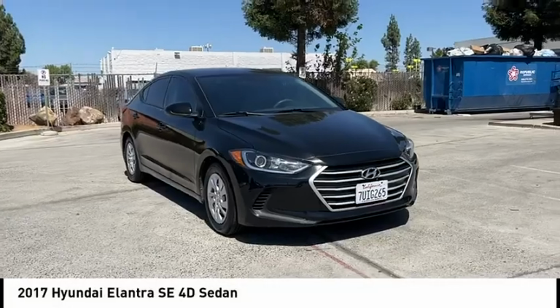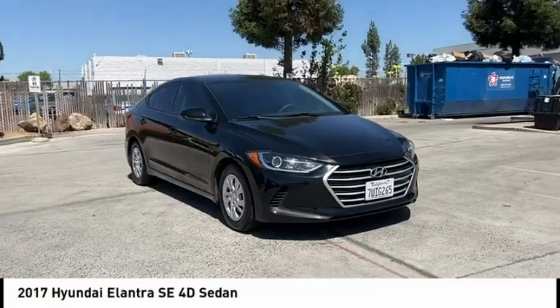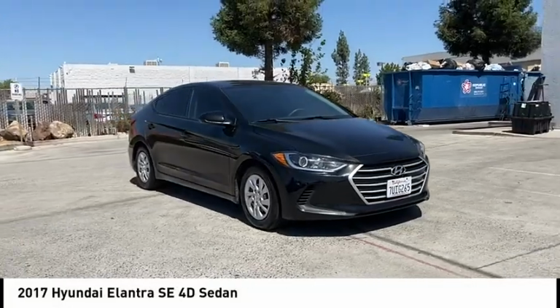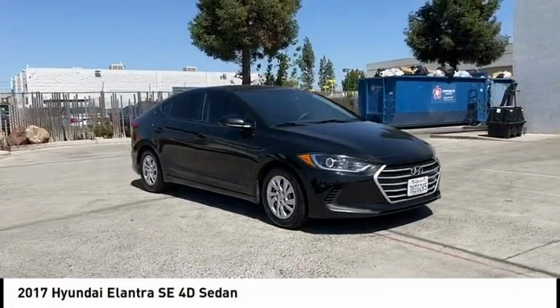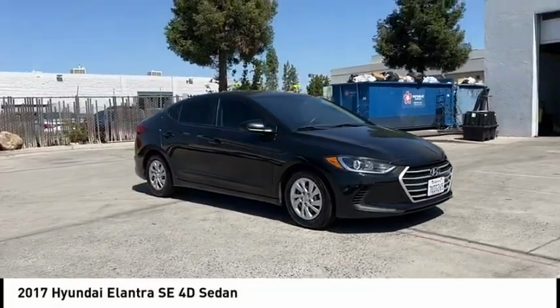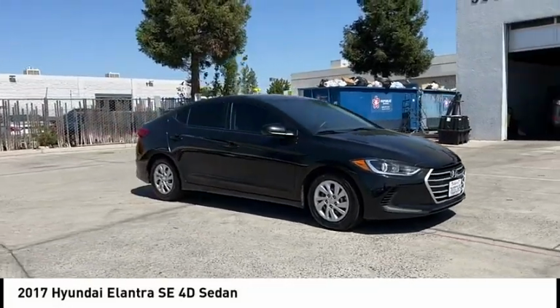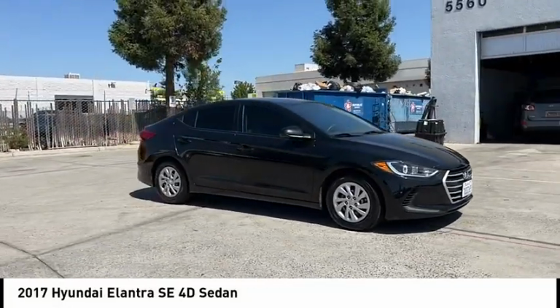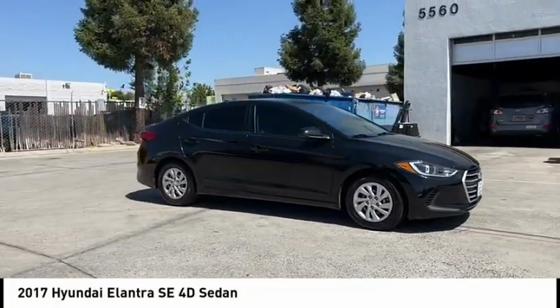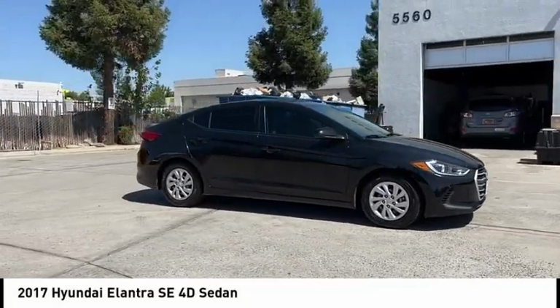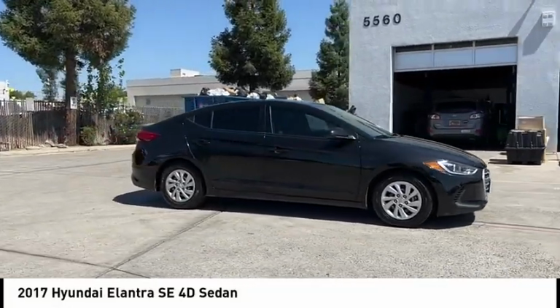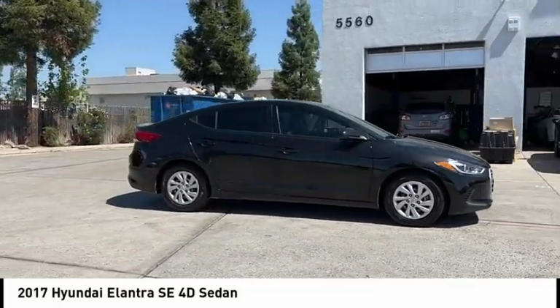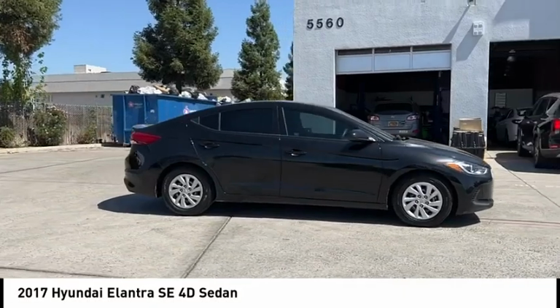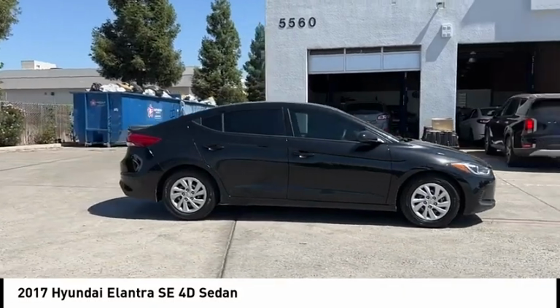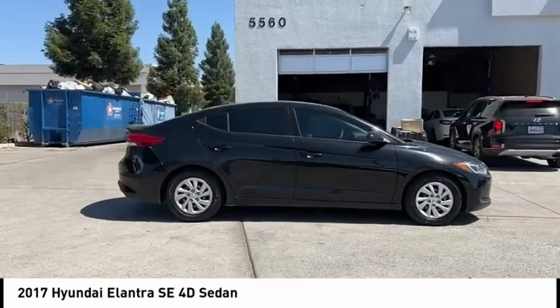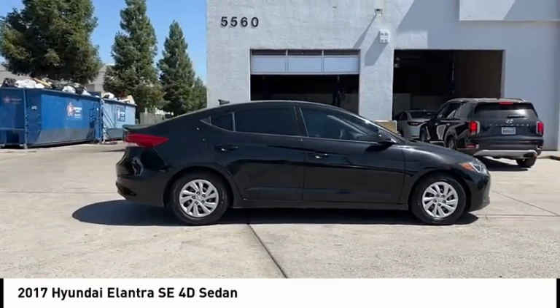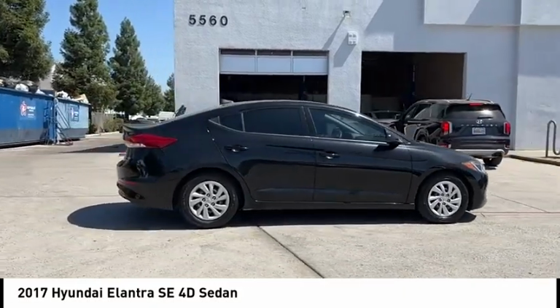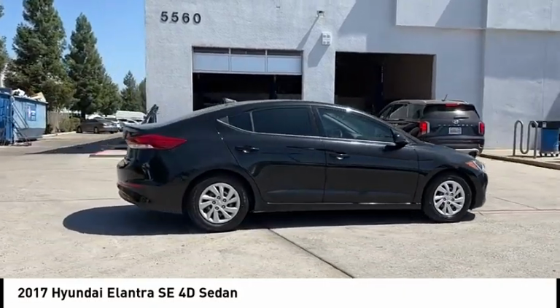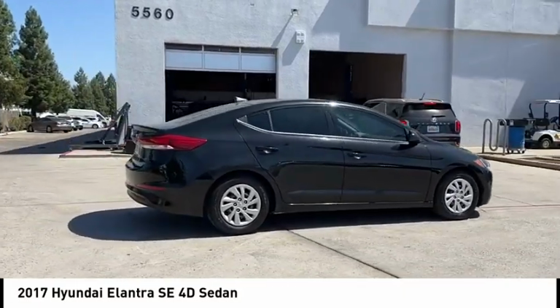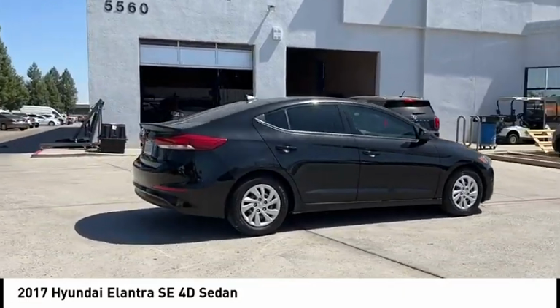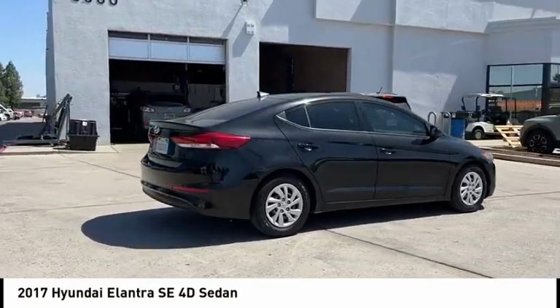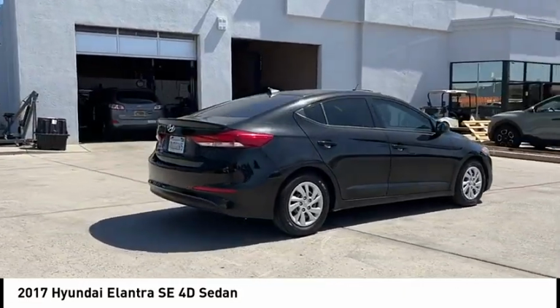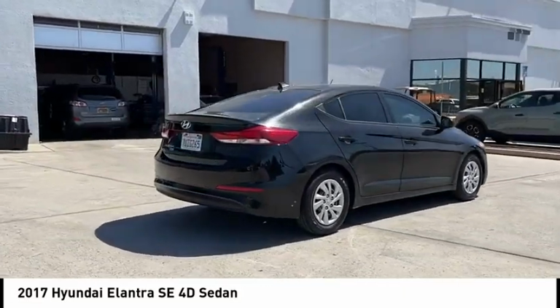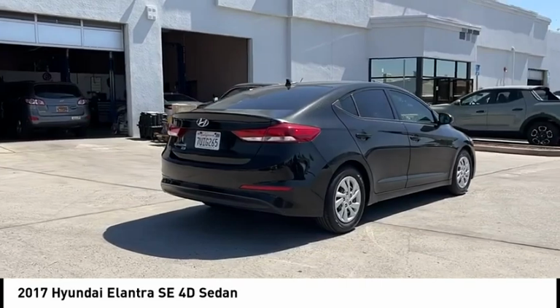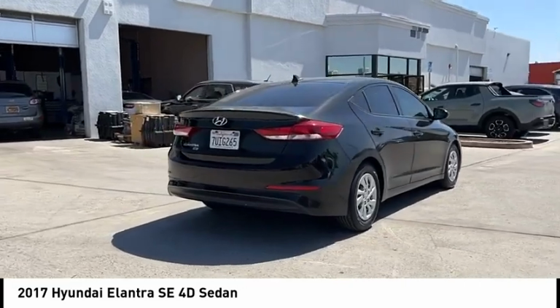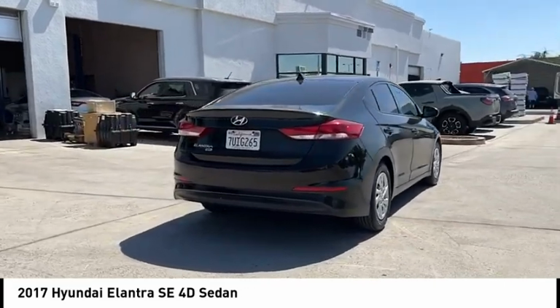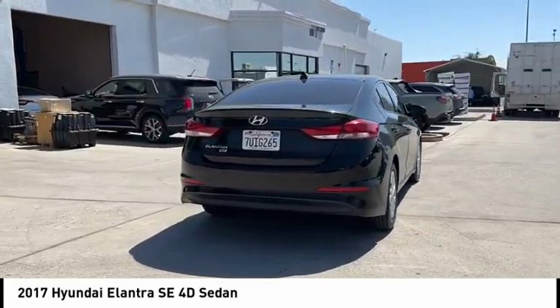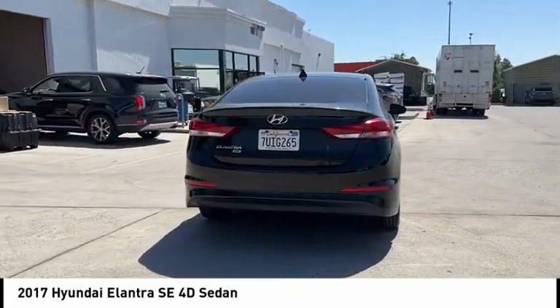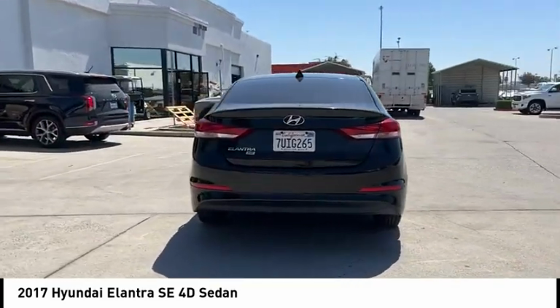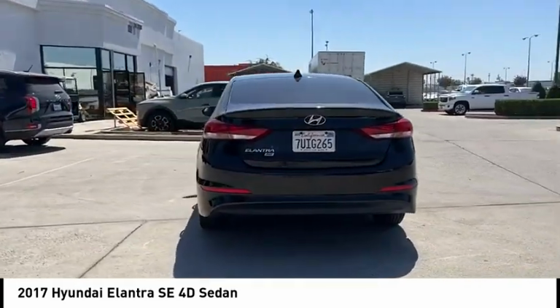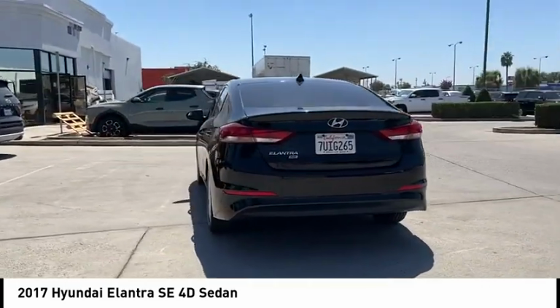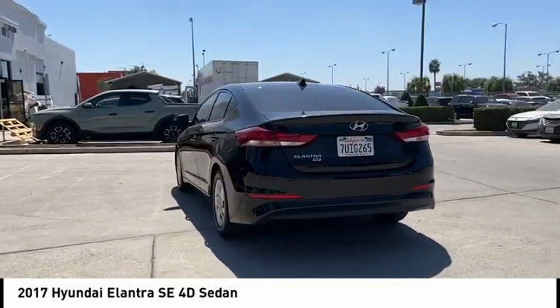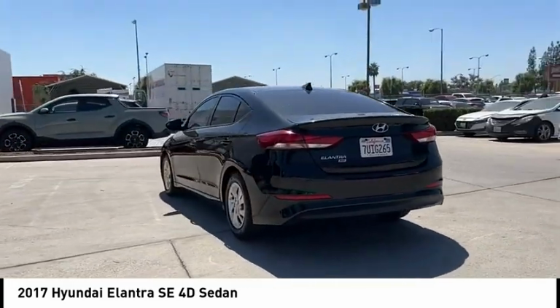You are going to love the 2017 Elantra. The Elantra boasts the most interior room in its class and gets an exceptional 35 miles per gallon. With its luxurious standard features, the Elantra is an easy choice.